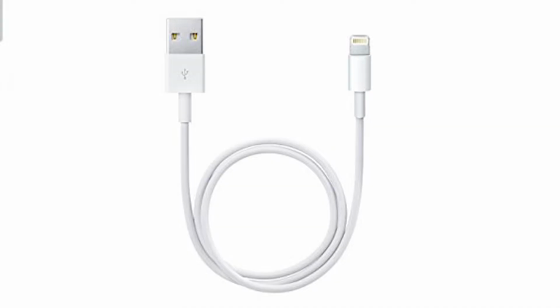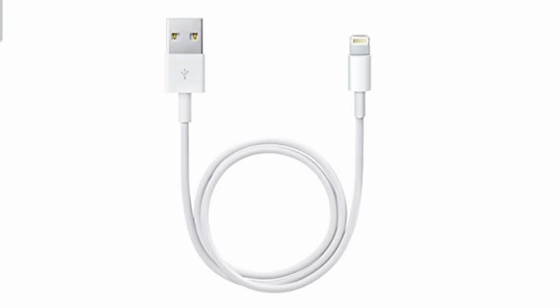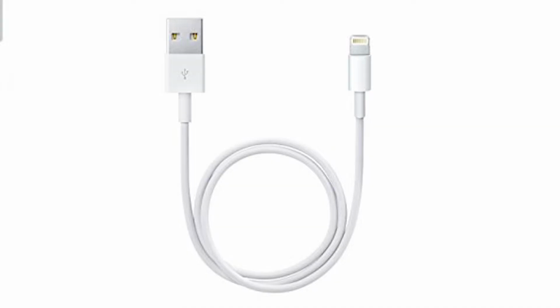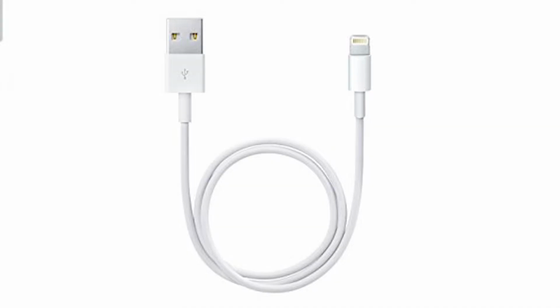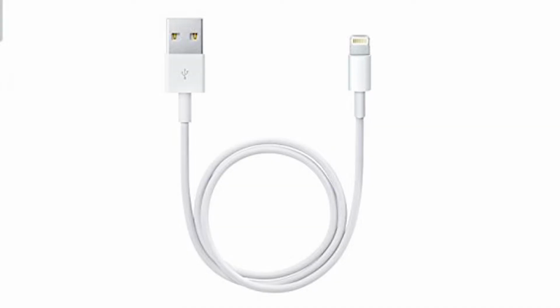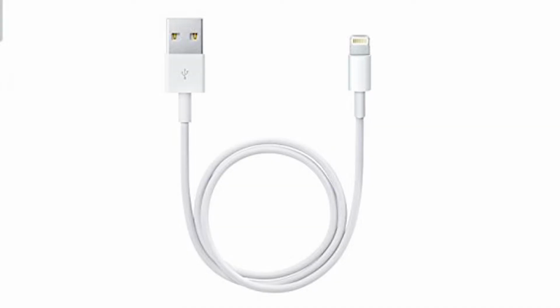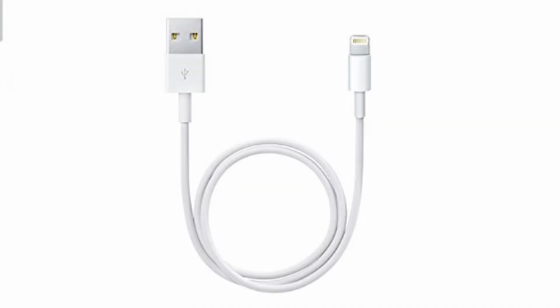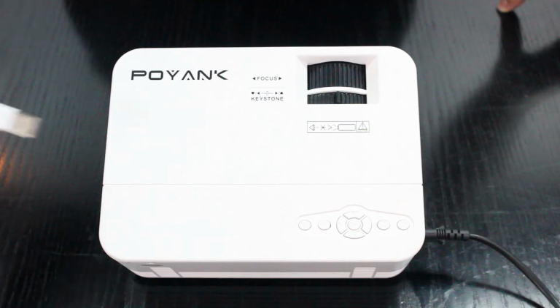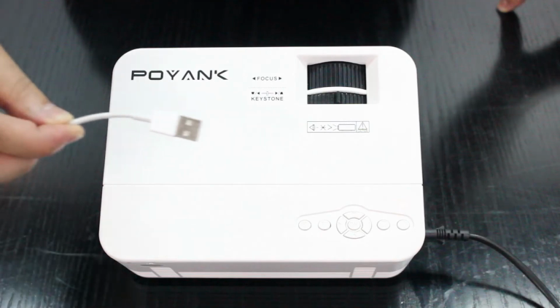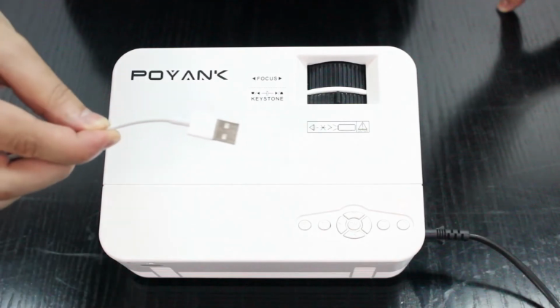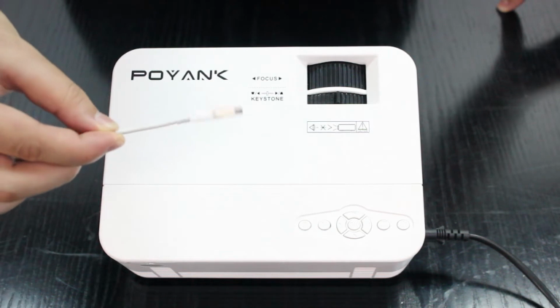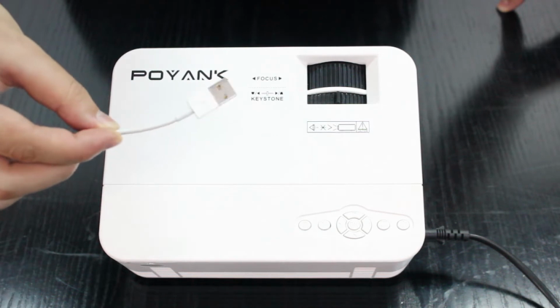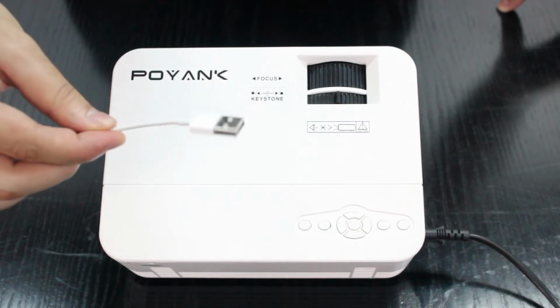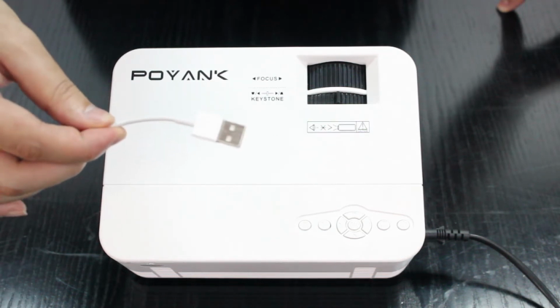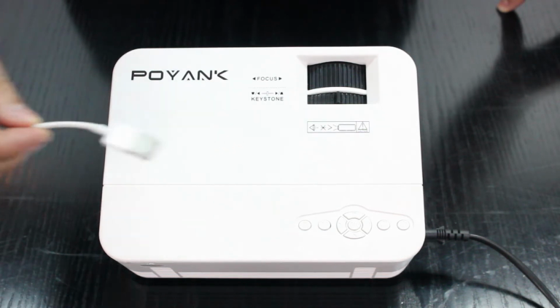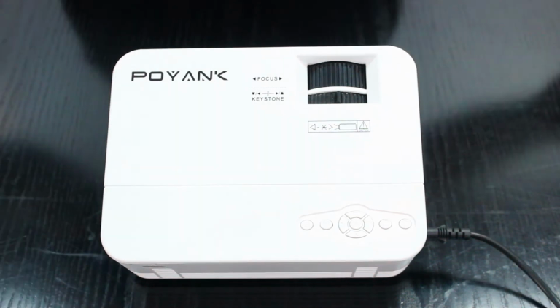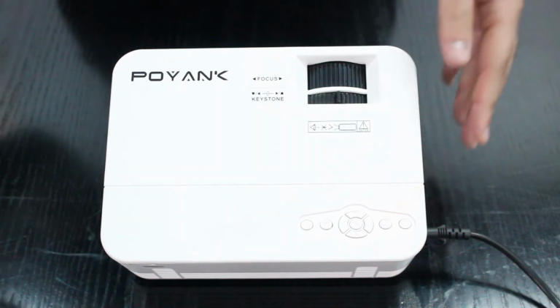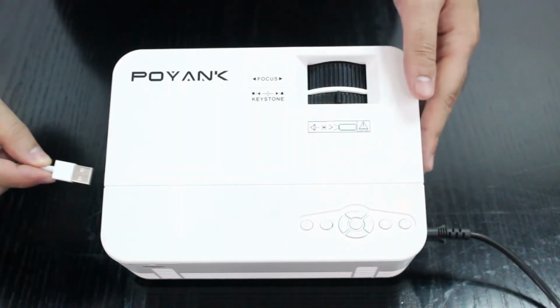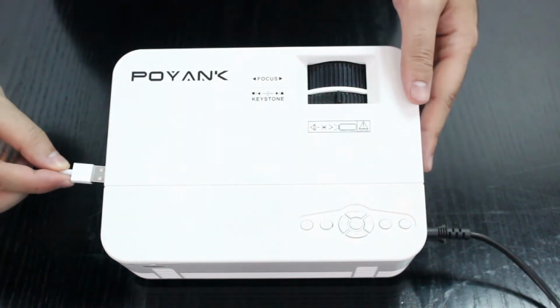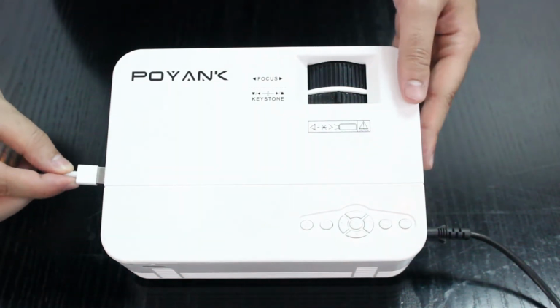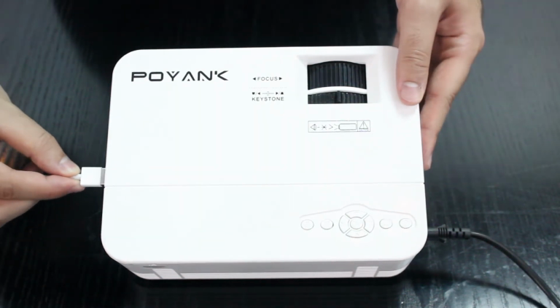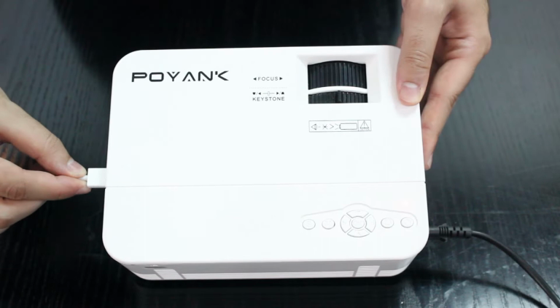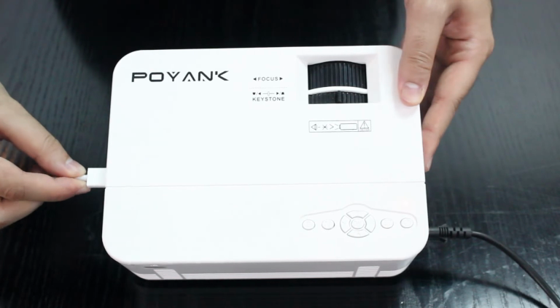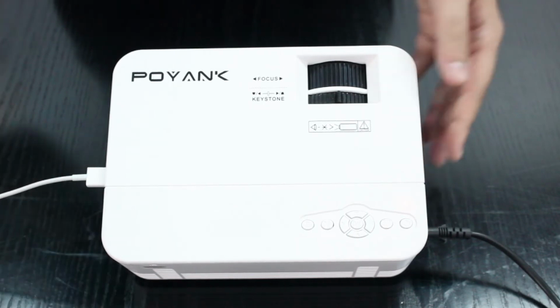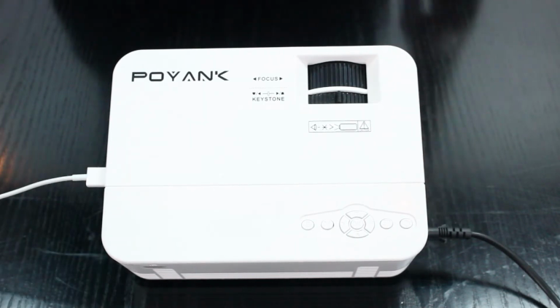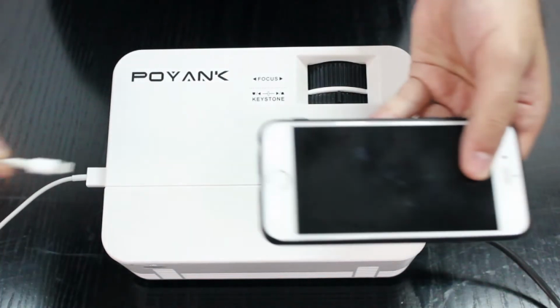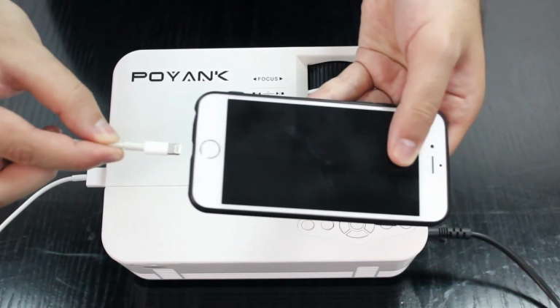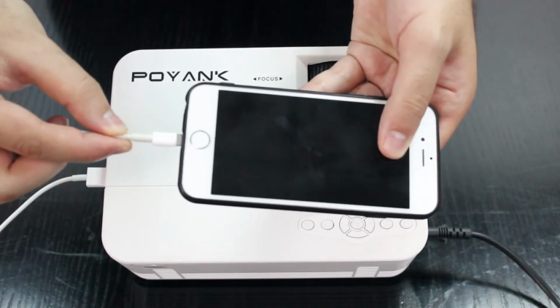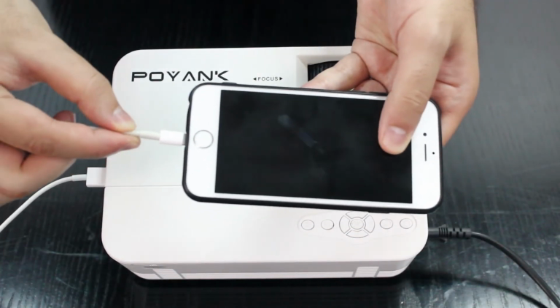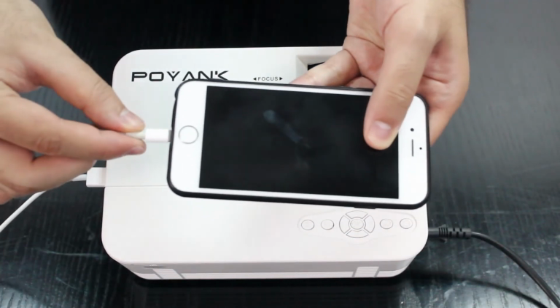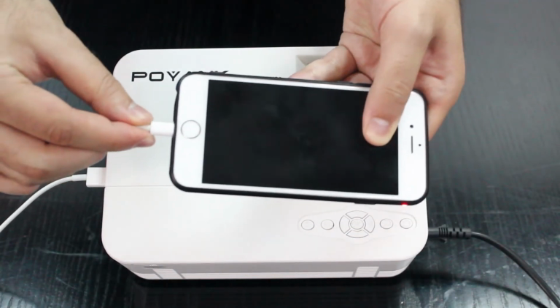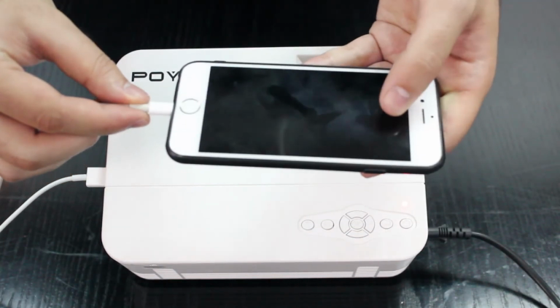Hello everyone, this is Poink projector. We will show you here how to connect your projector to your iPhone using lightning USB cable only. First, connect the USB lightning cable to the USB port on the projector, then plug in your iPhone.